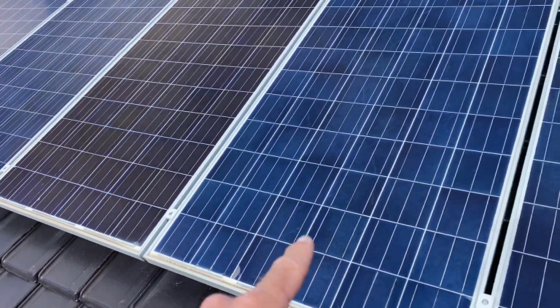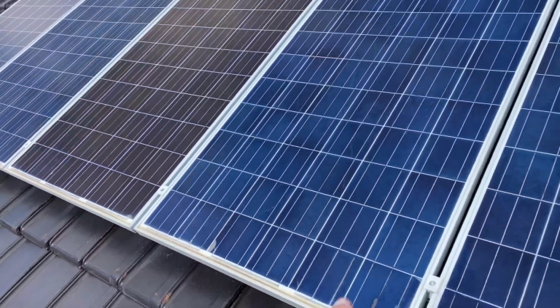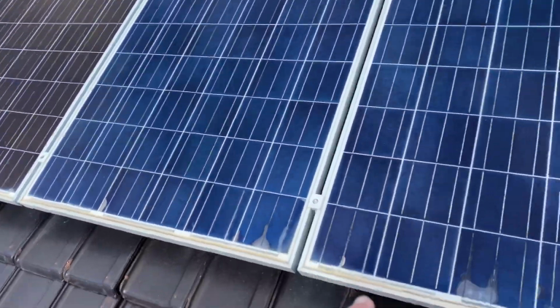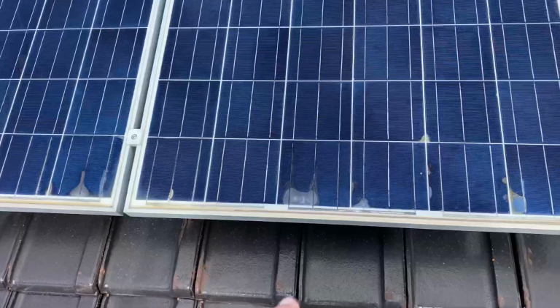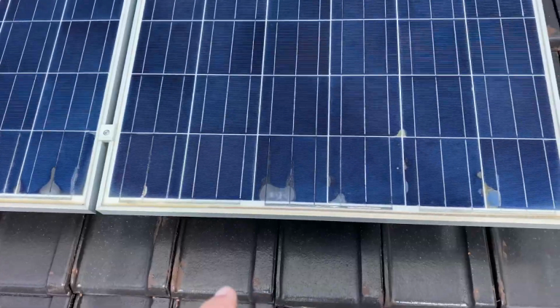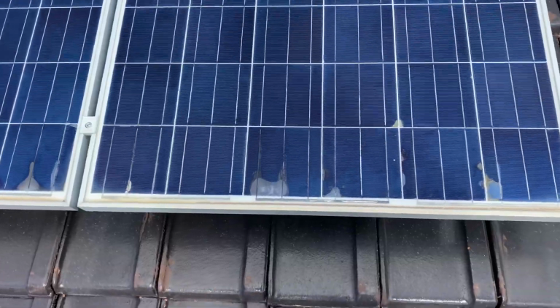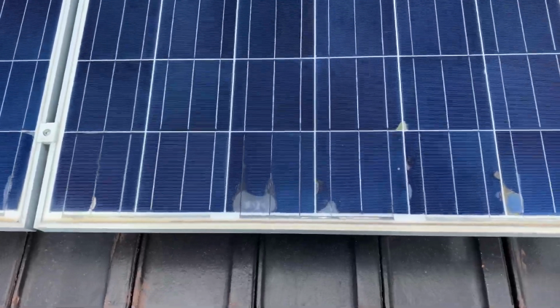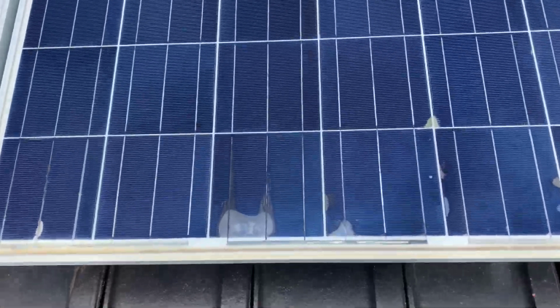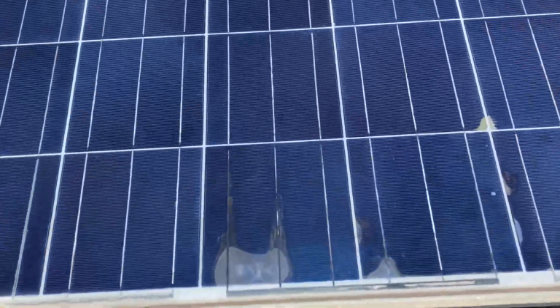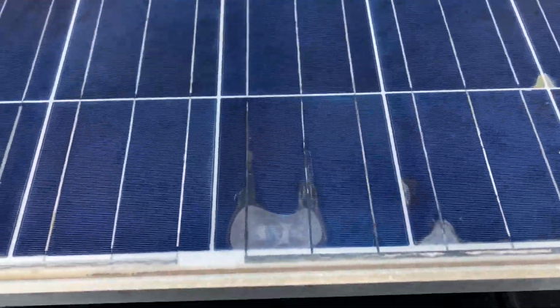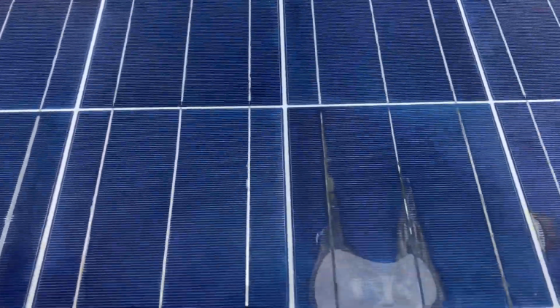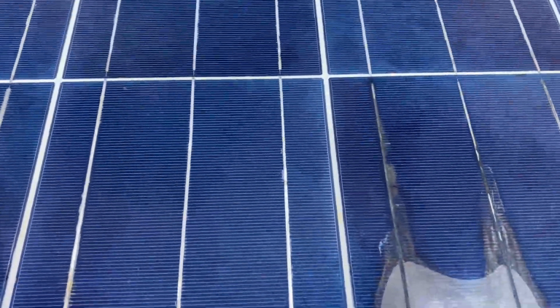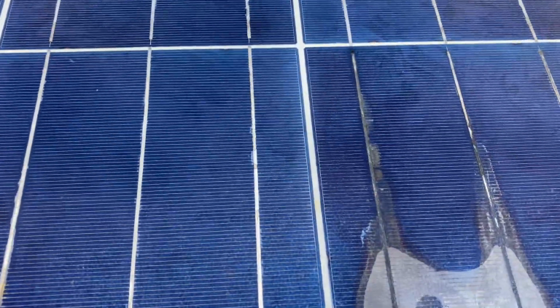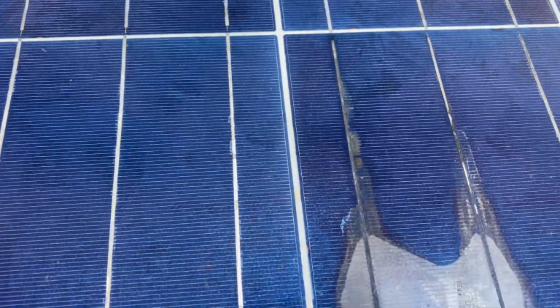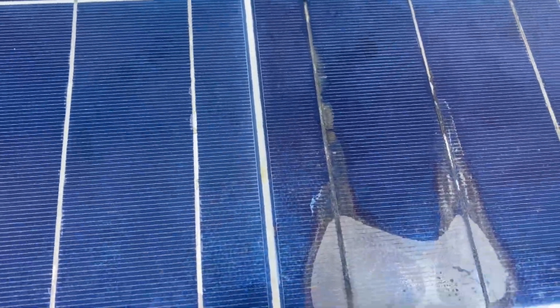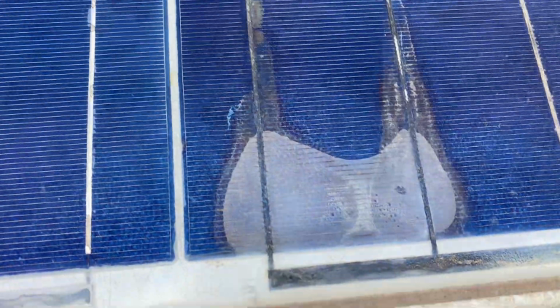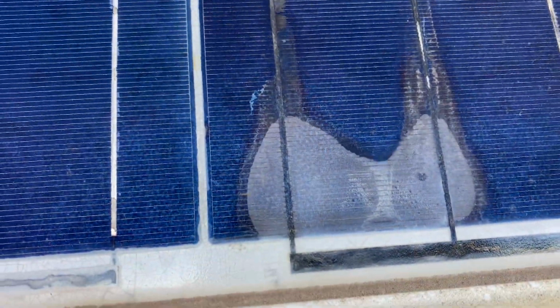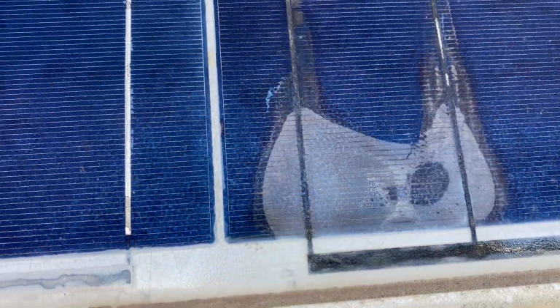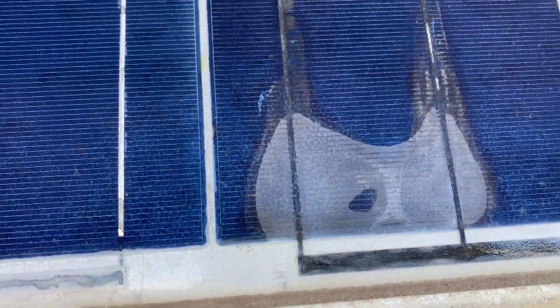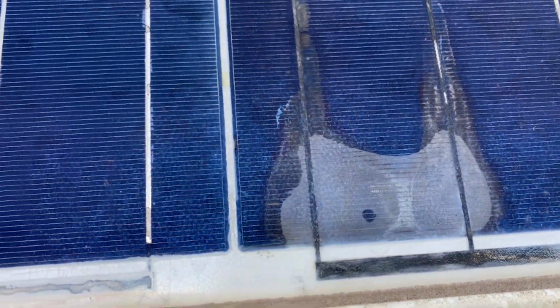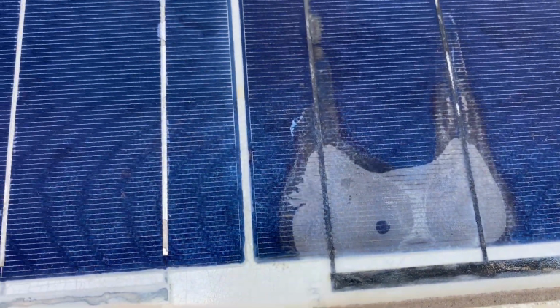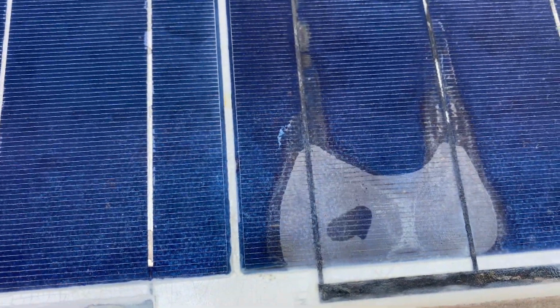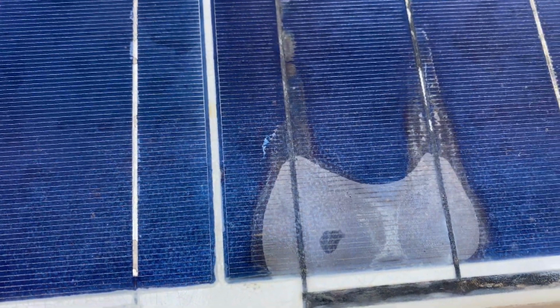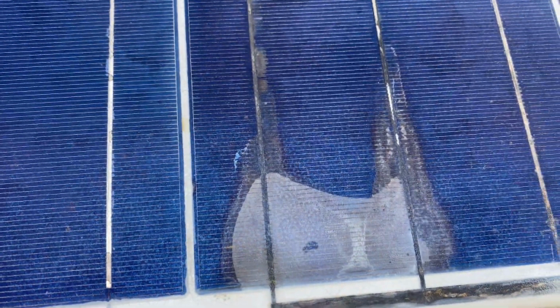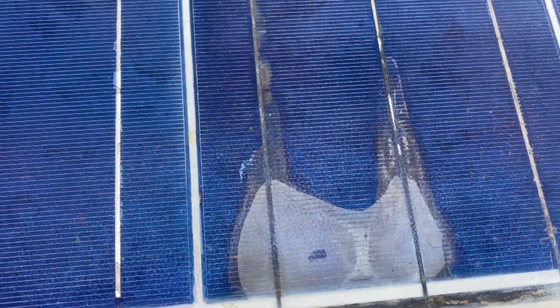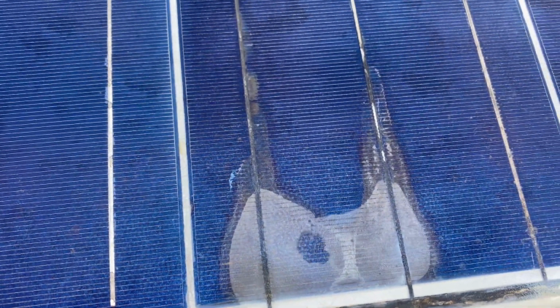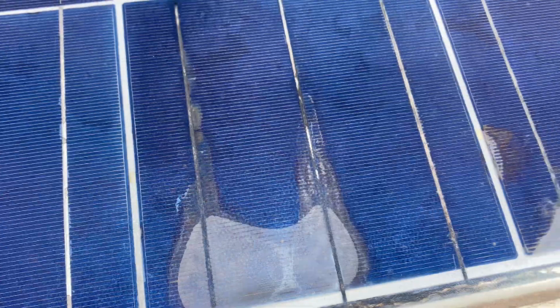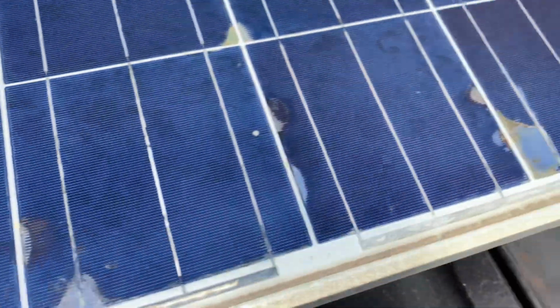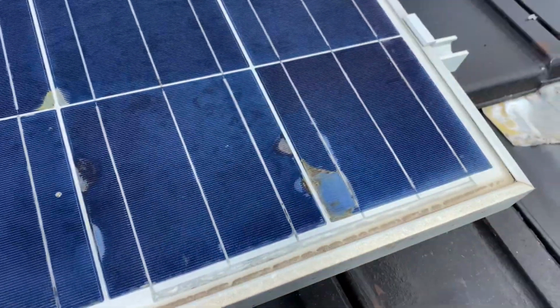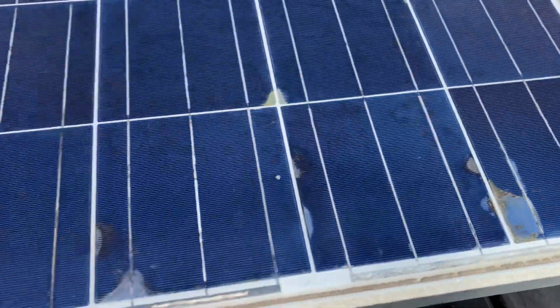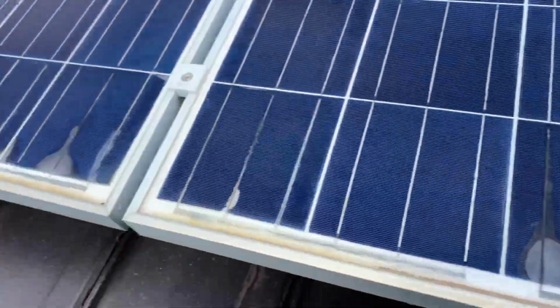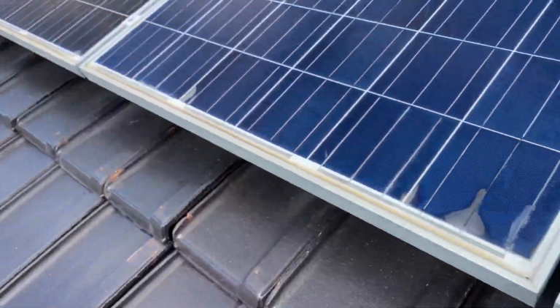And it didn't take me long to find the fault on this one. Have a look — that's water ingress. That's my finger under the solar panel. So there is absolutely no doubt we've got water in these panels, and that's what's causing the problem.